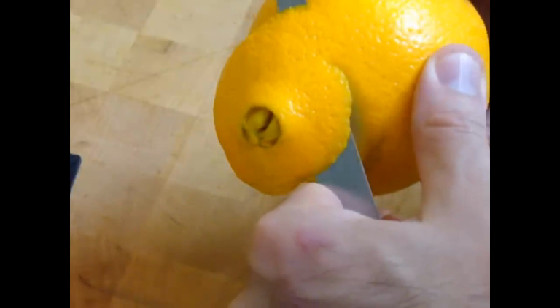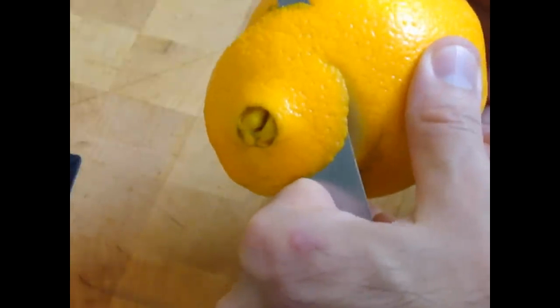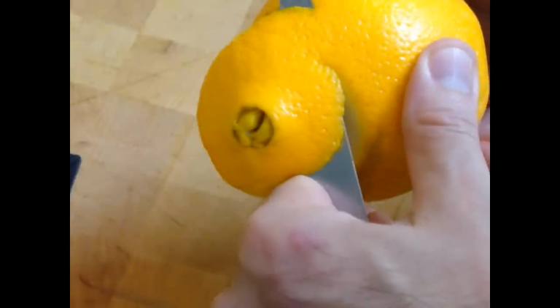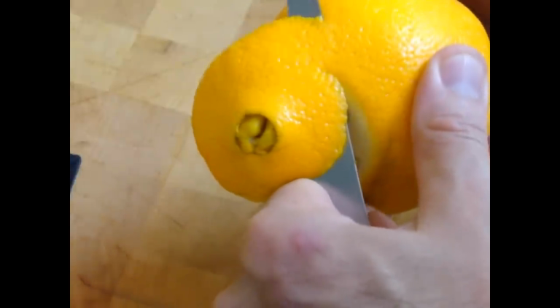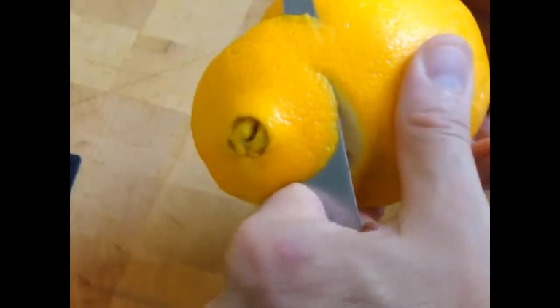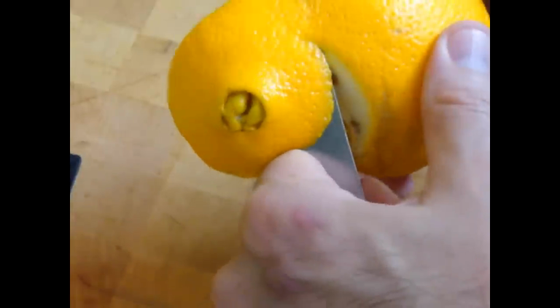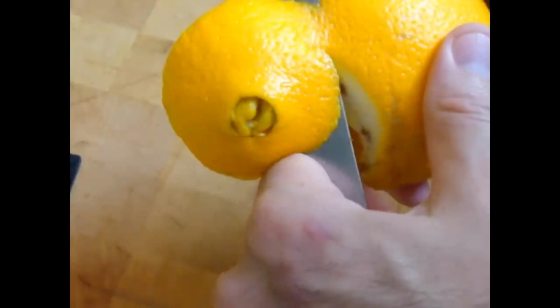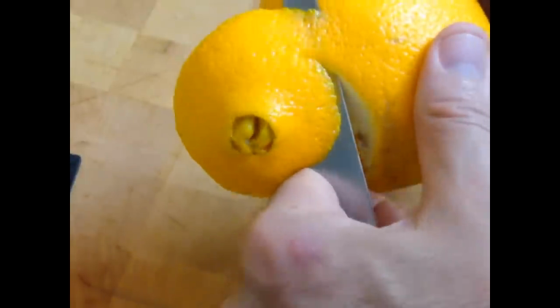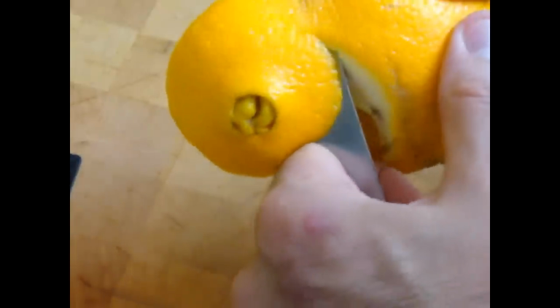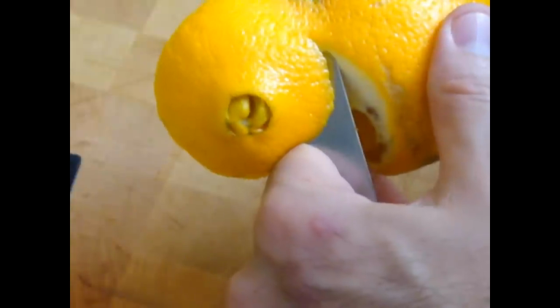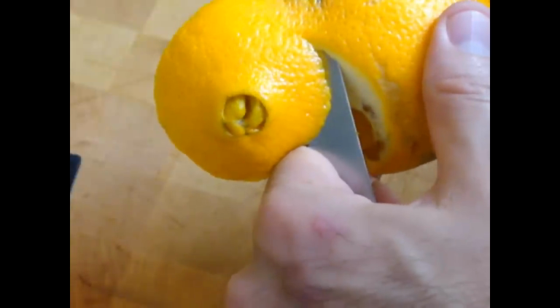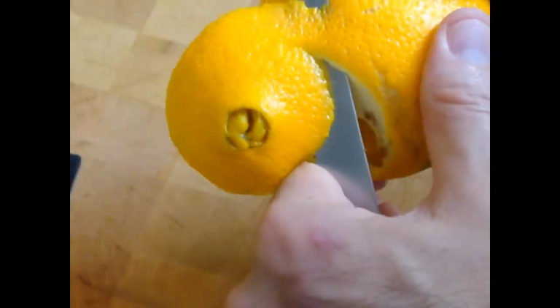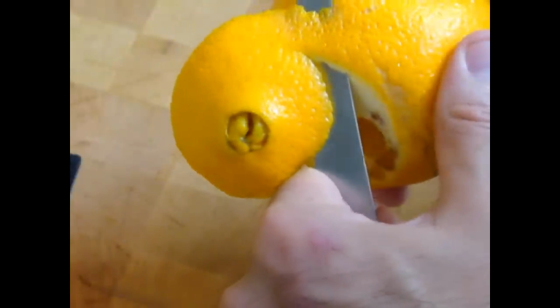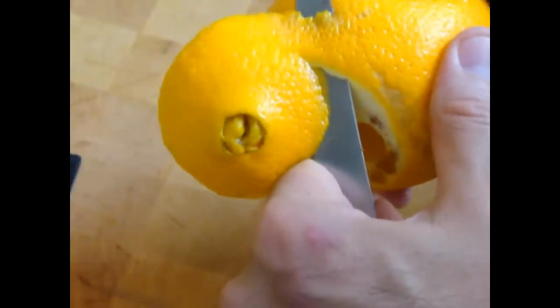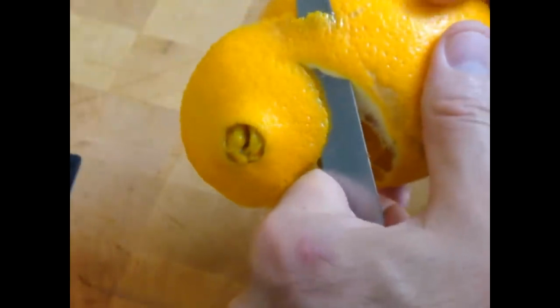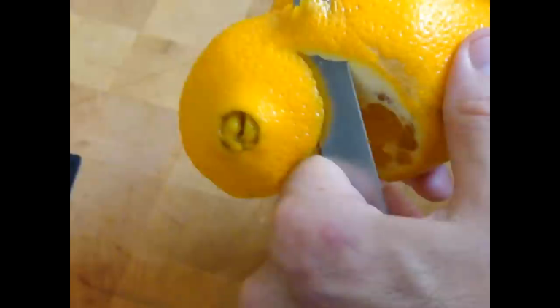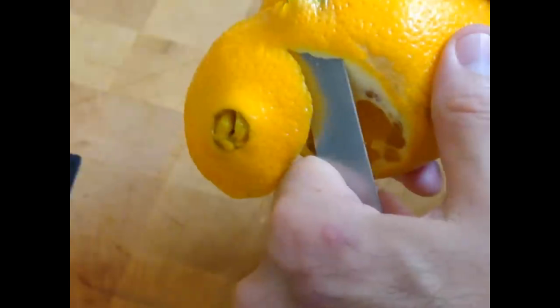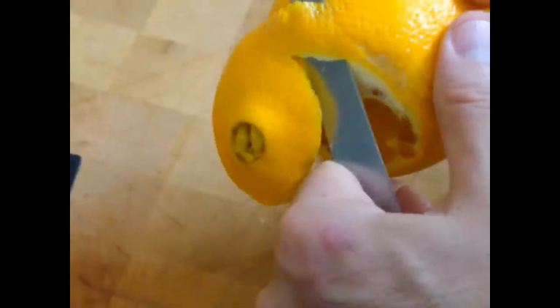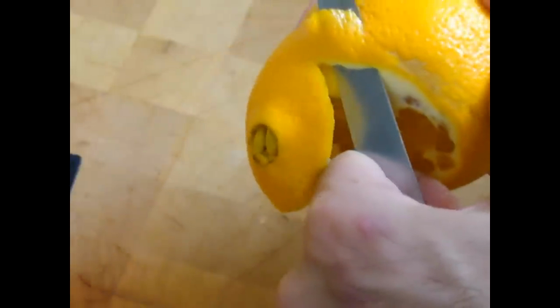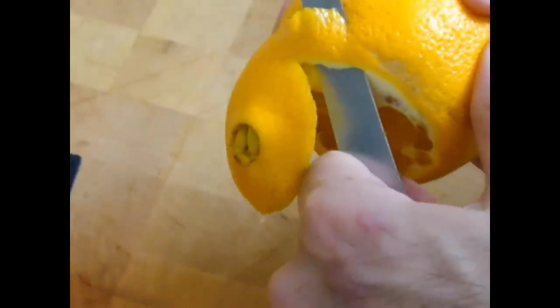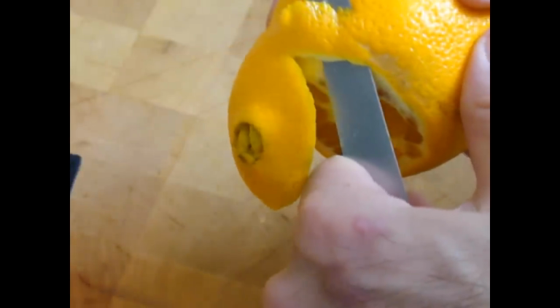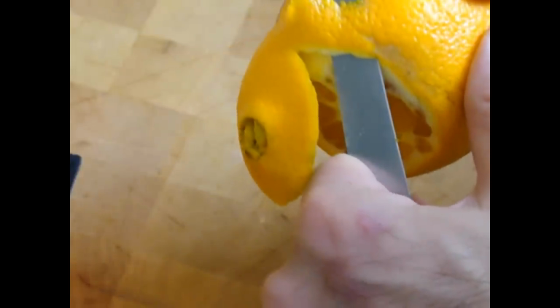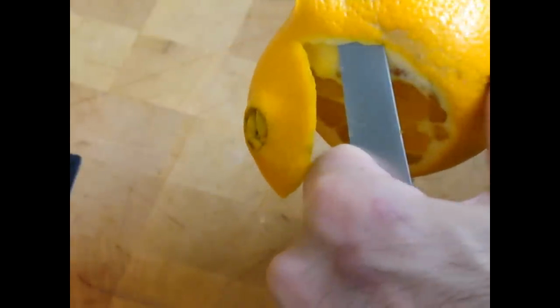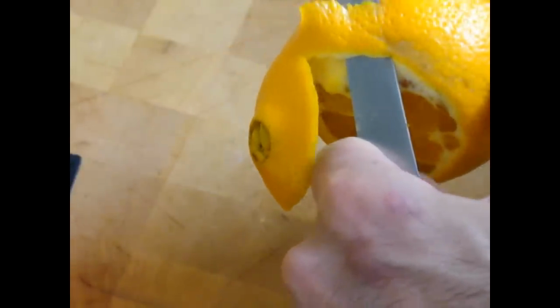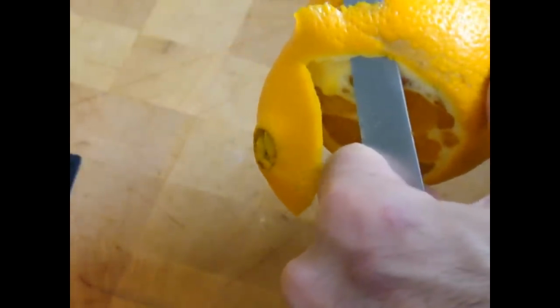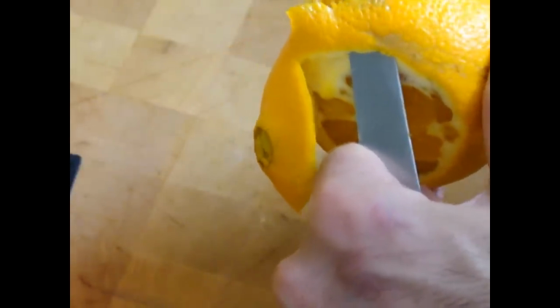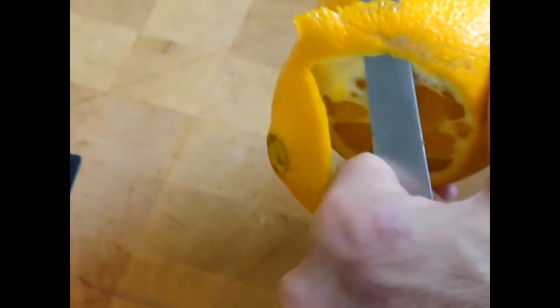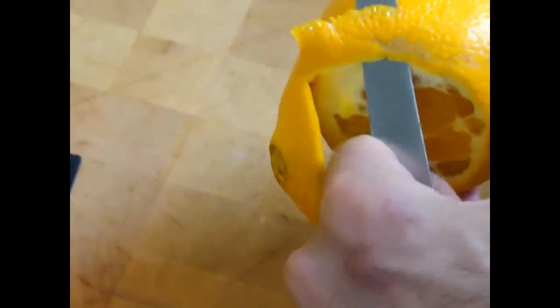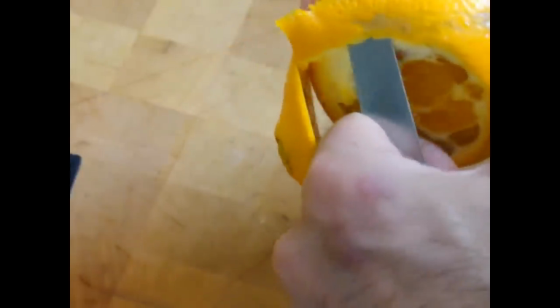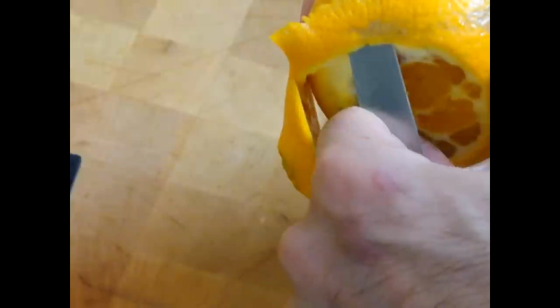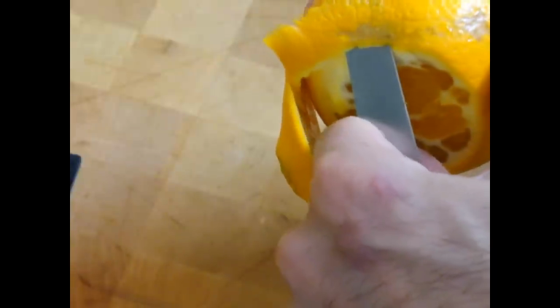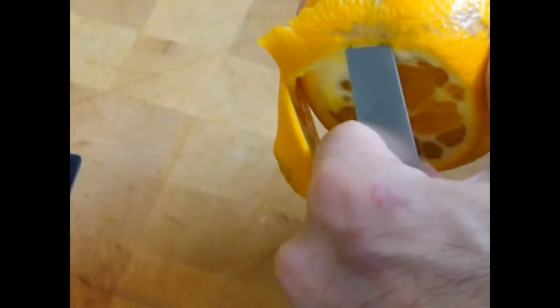And once we have the whole peel cut, we give it a twist. And that will be the orange flower, or orange rose — just like this, round and round. Take your time.